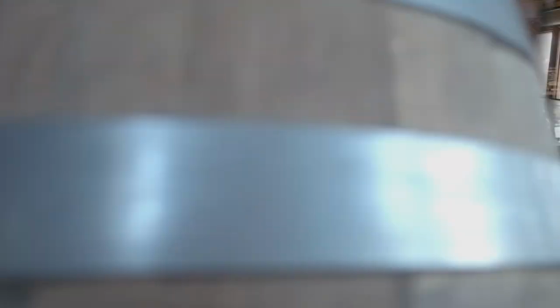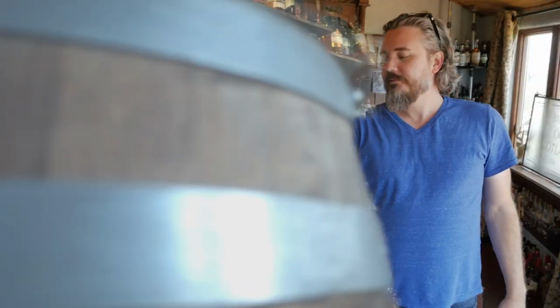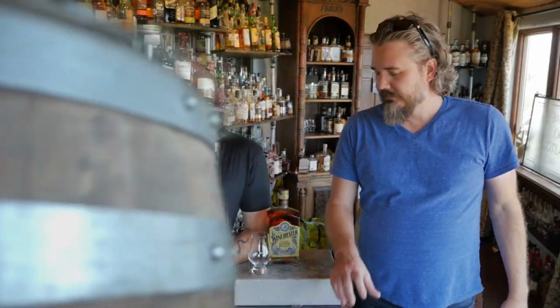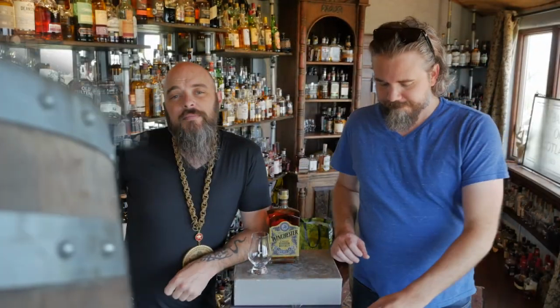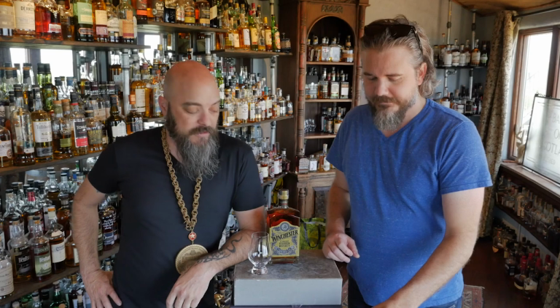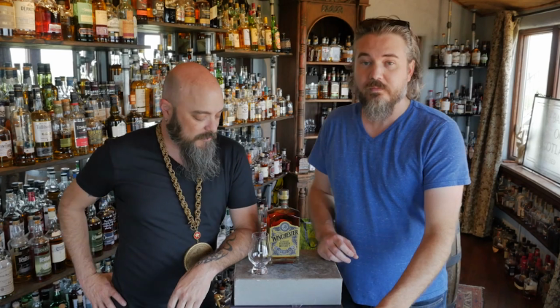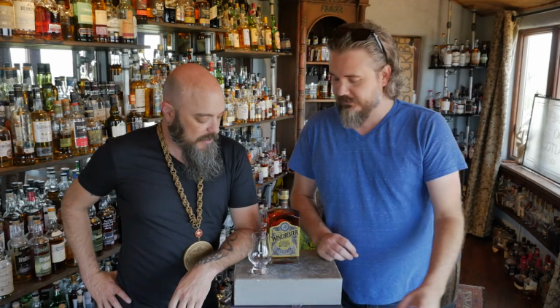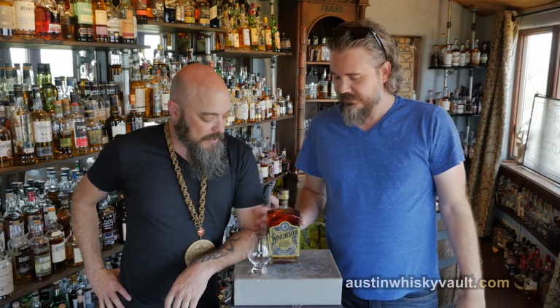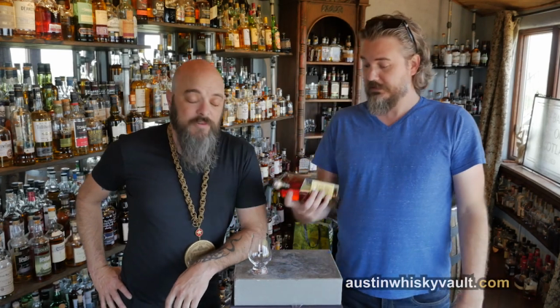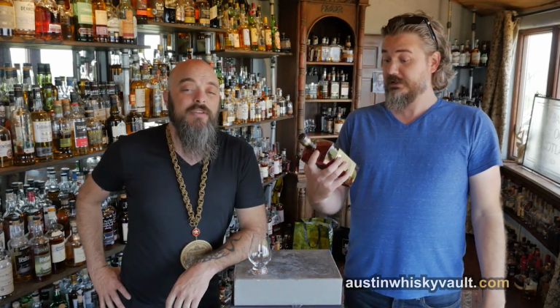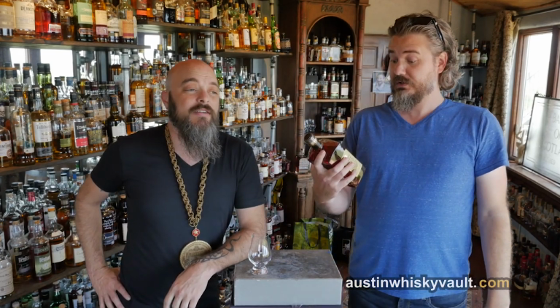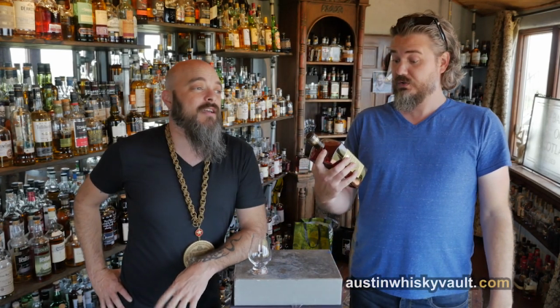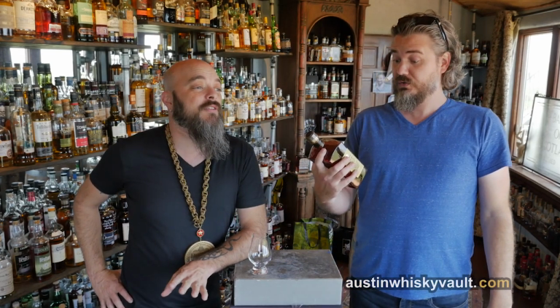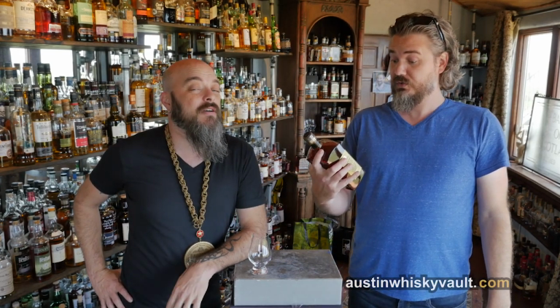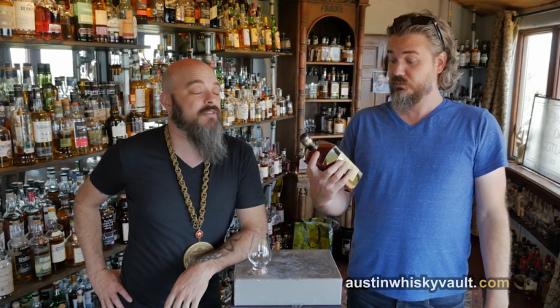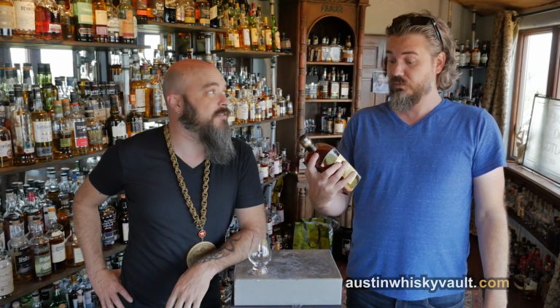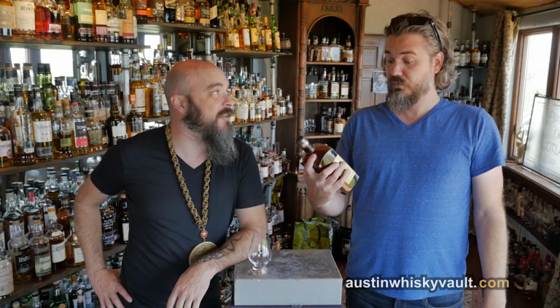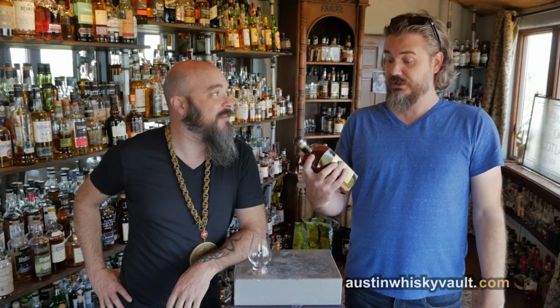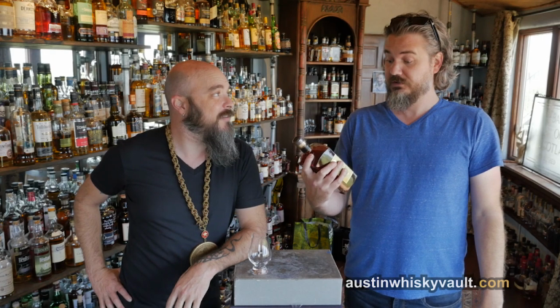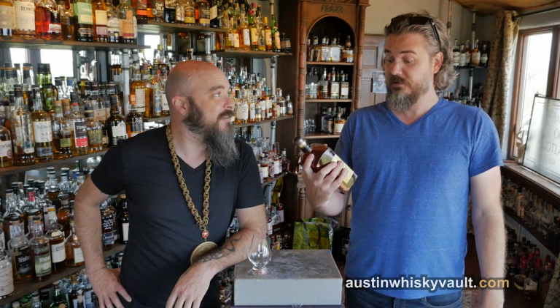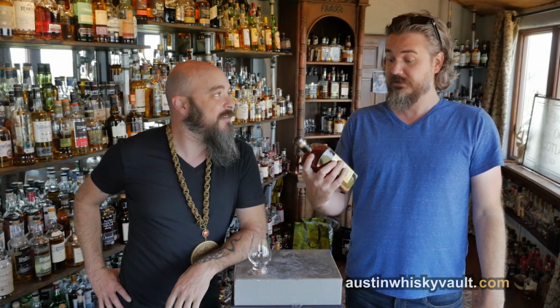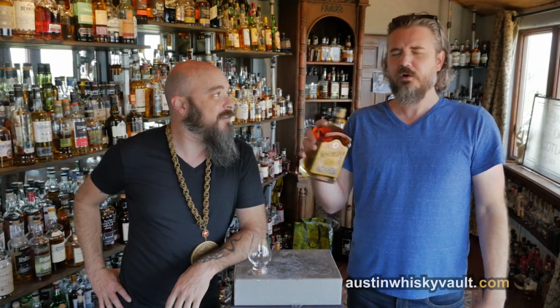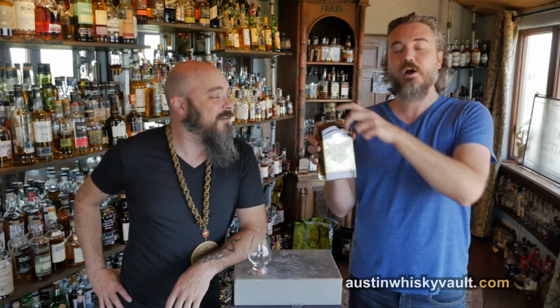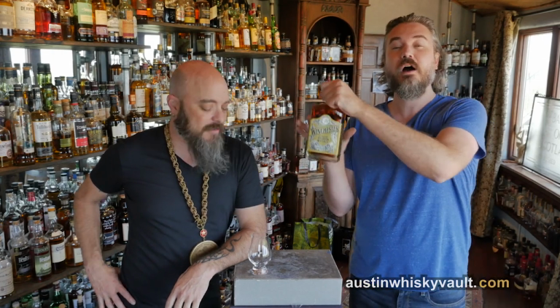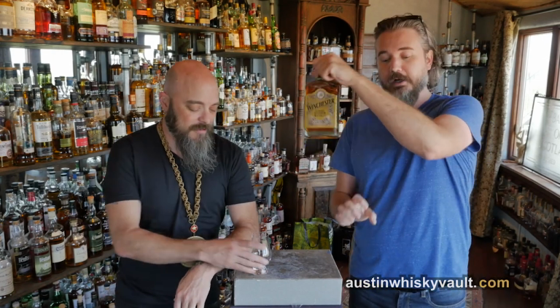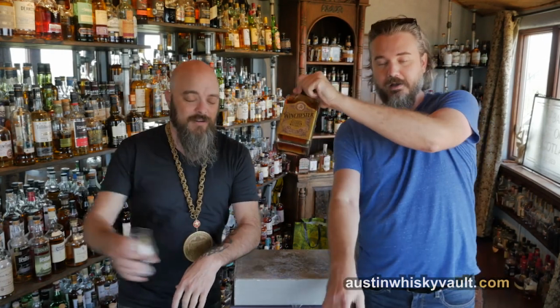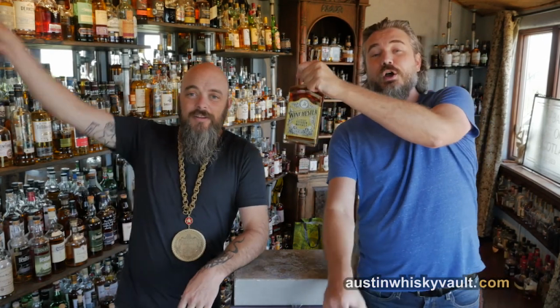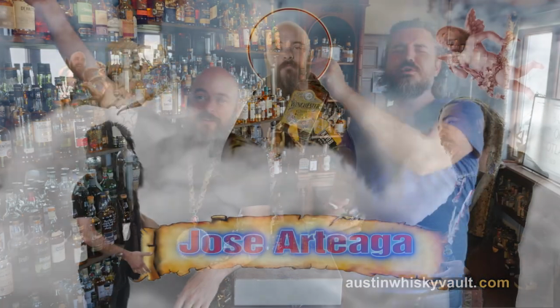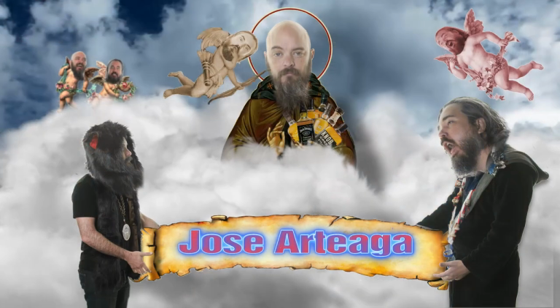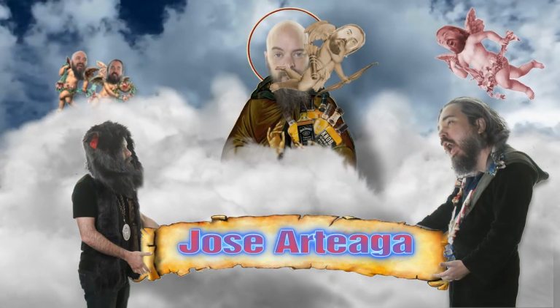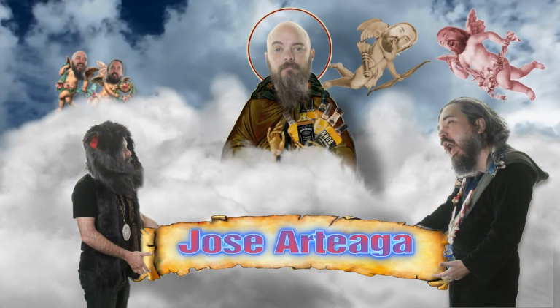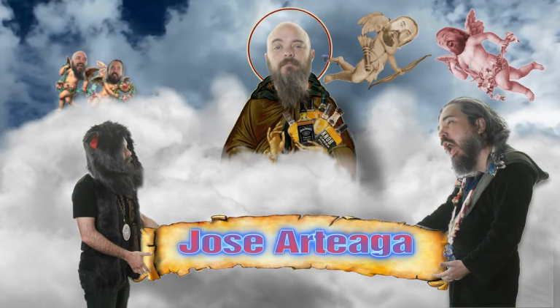Welcome to the Whiskey Vault. I'm Daniel. I'm Rex. This is from Jose Arteaga, who is now a Patron Saint of Whiskey — Winchester Straight Bourbon Whiskey, from your Patron Saint of Whiskey.